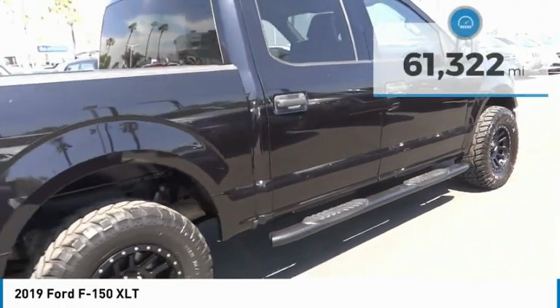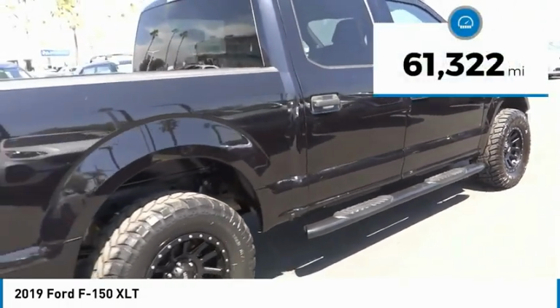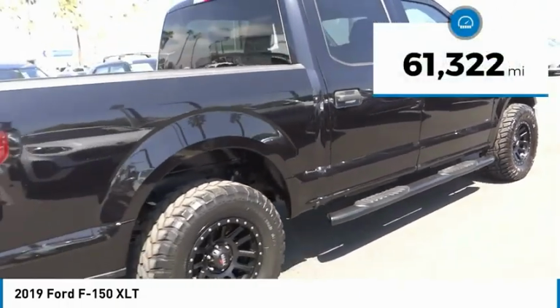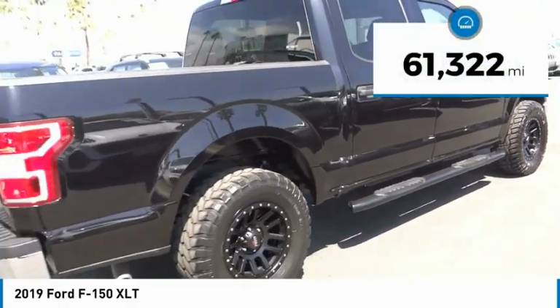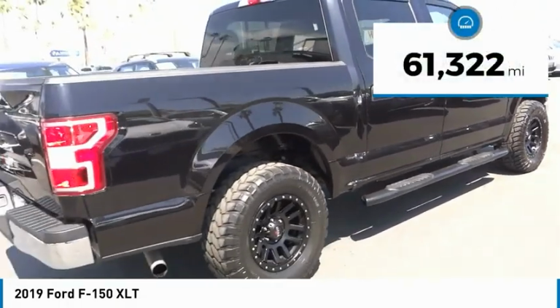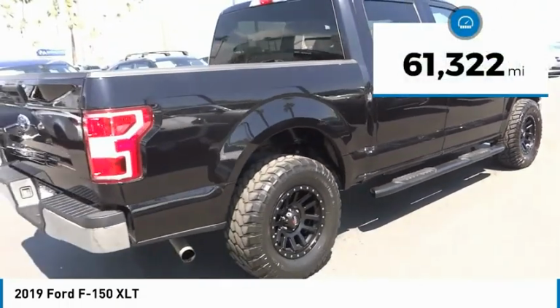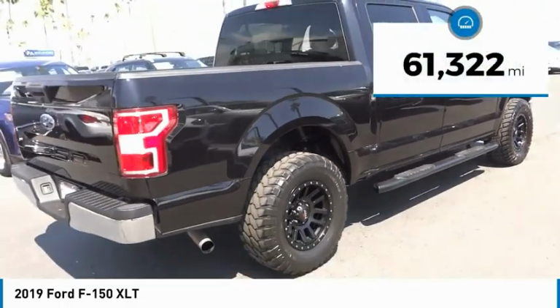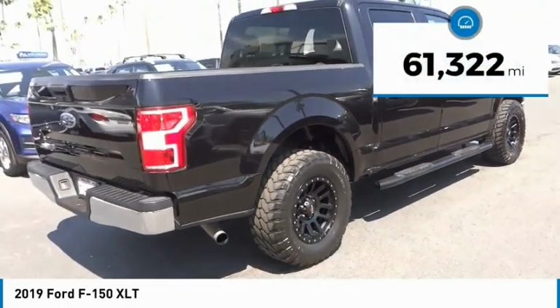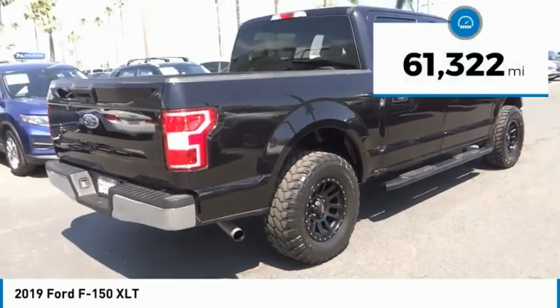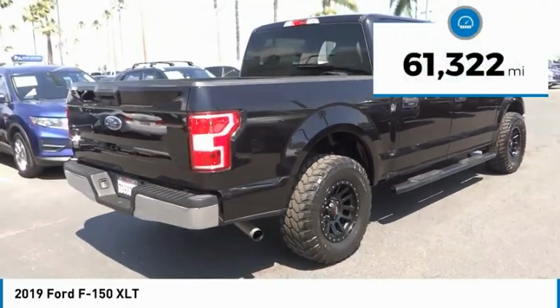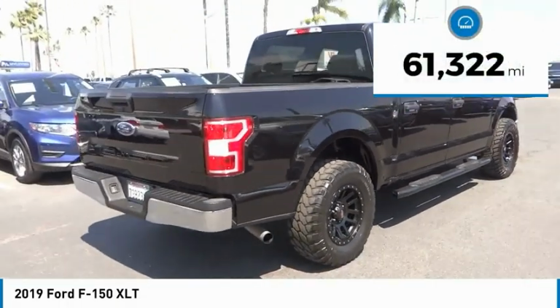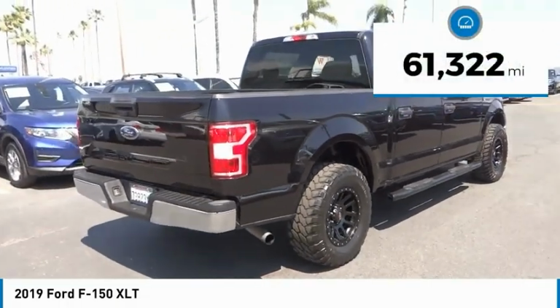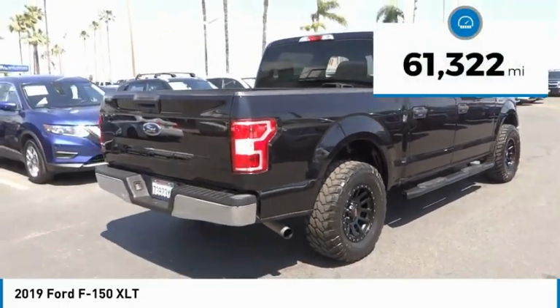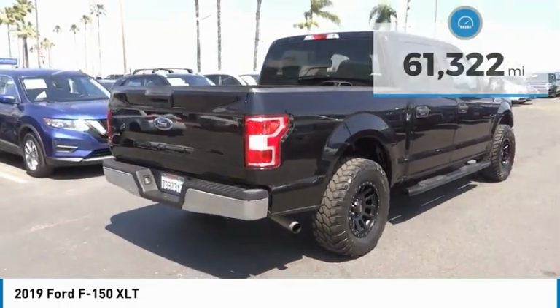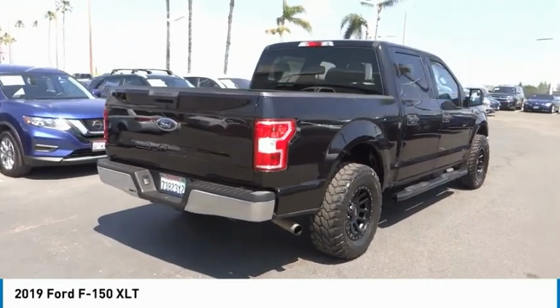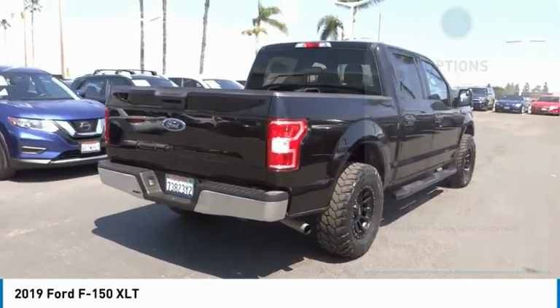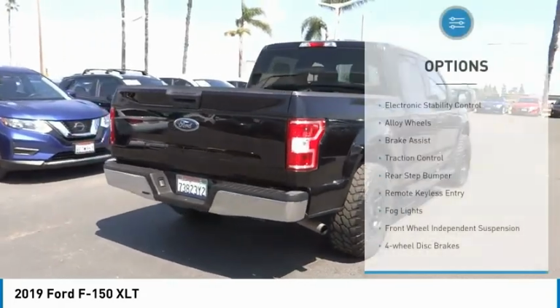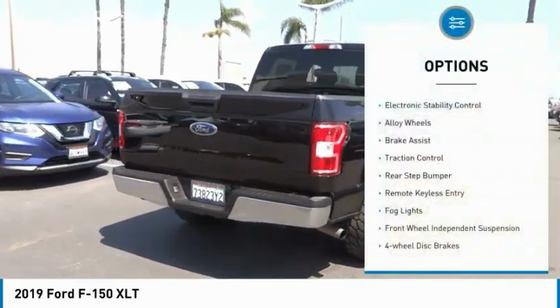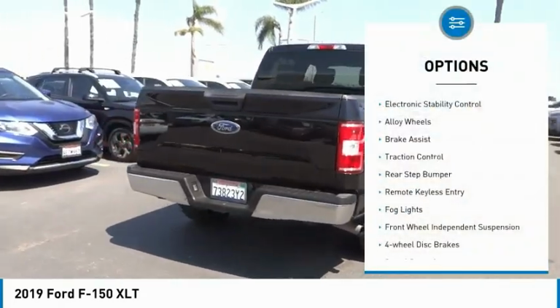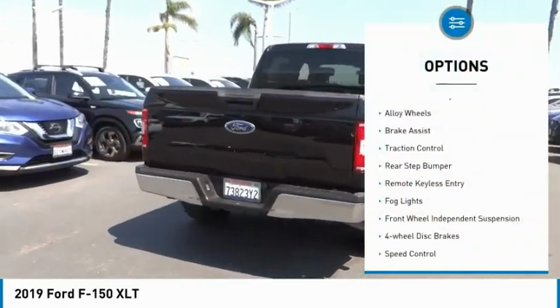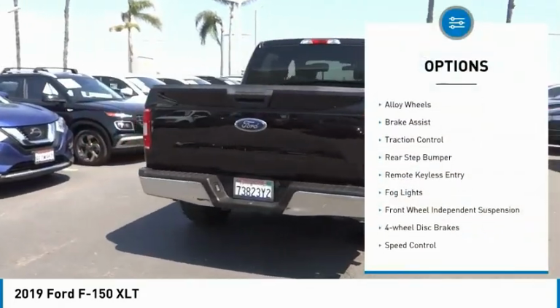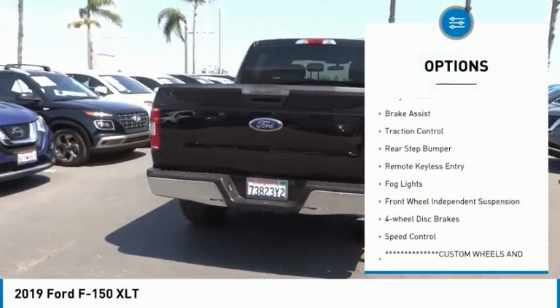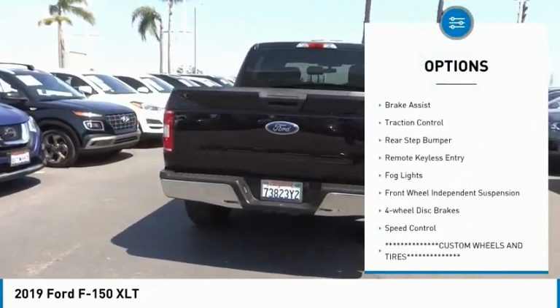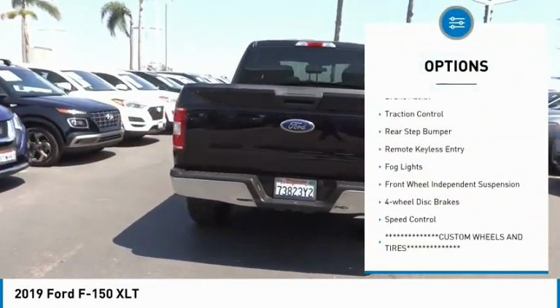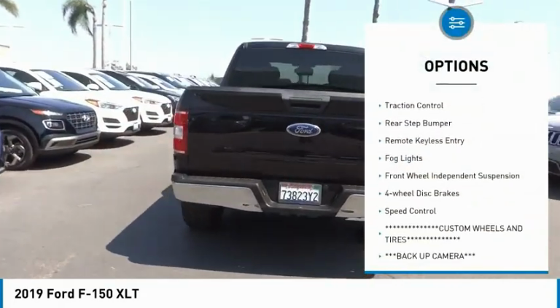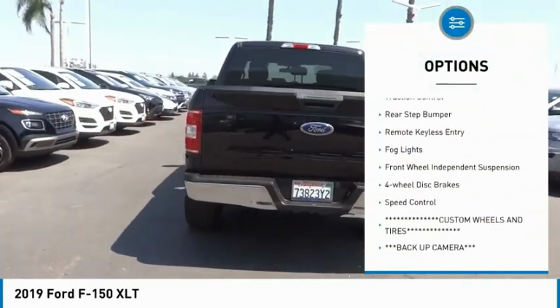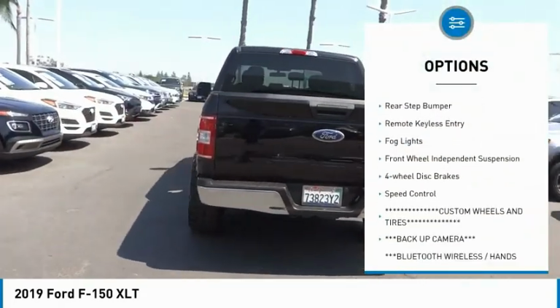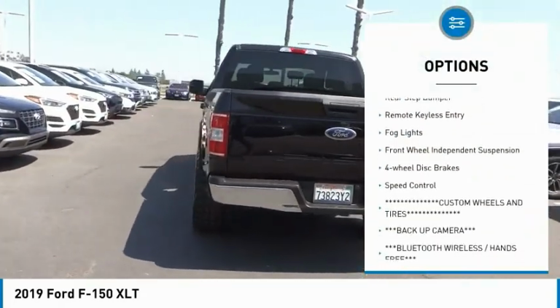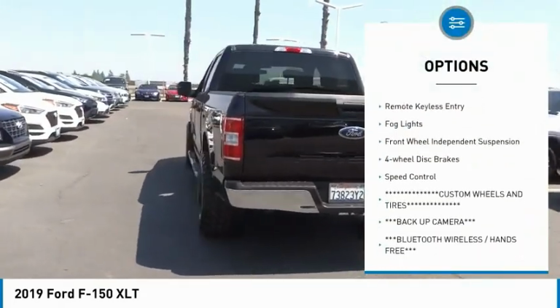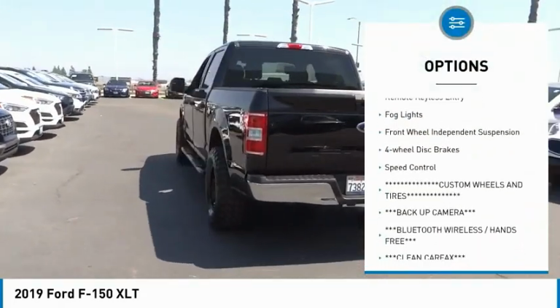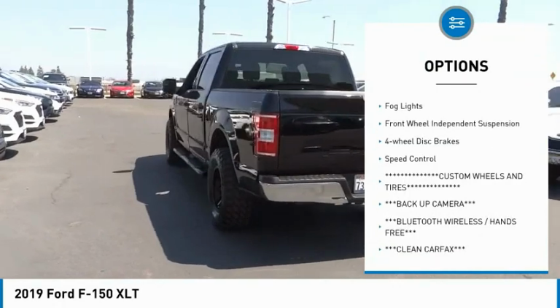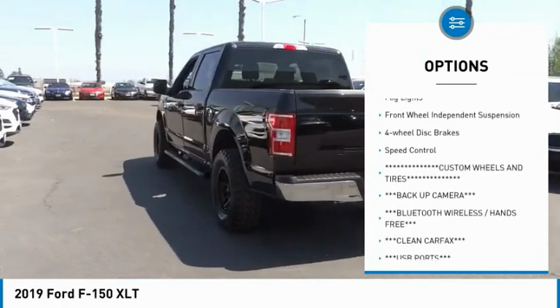This vehicle has less than 65,000 miles. Here are some of this vehicle's great options: electronic stability control, alloy wheels, brake assist, traction control.